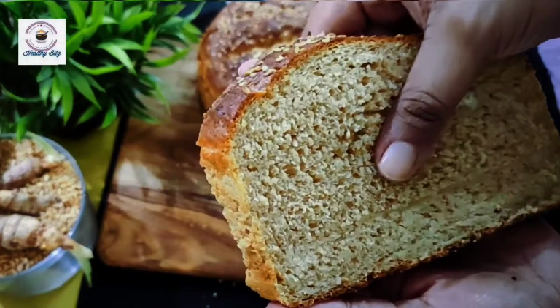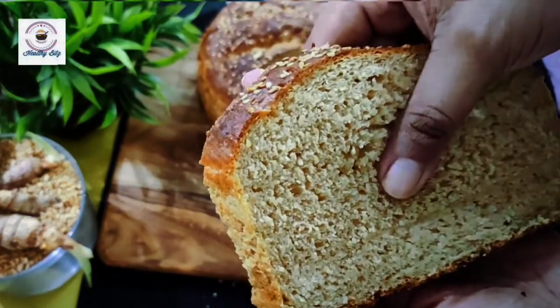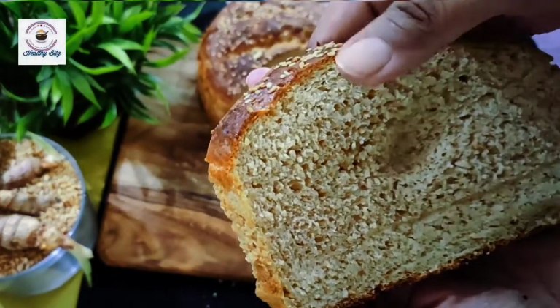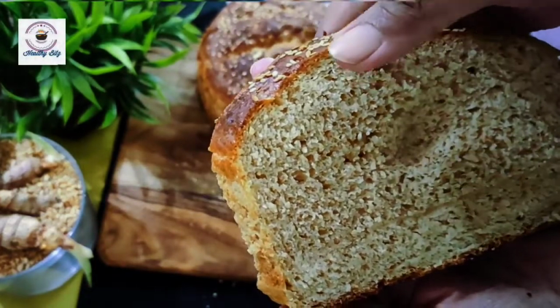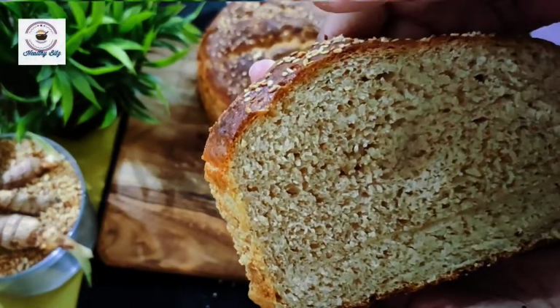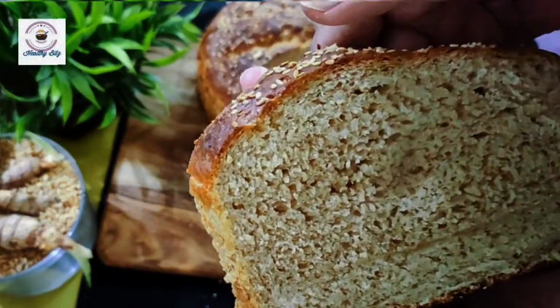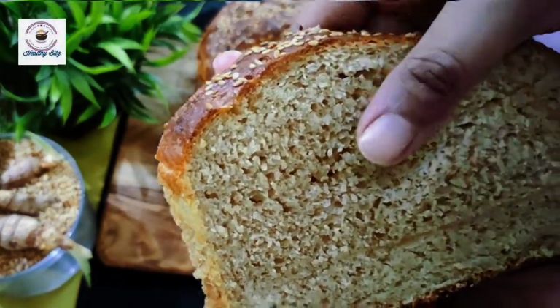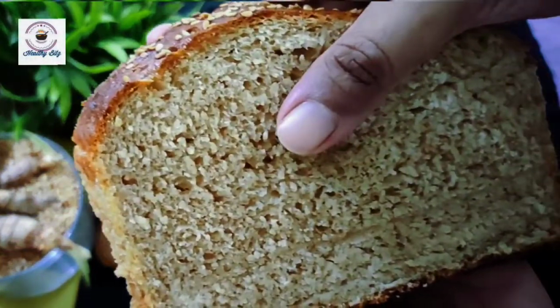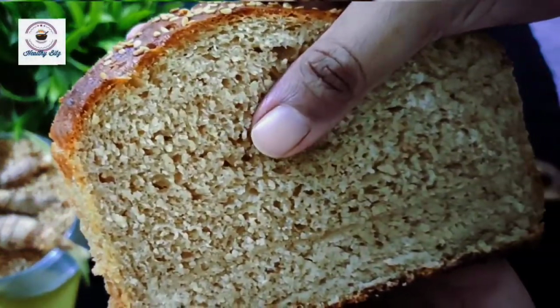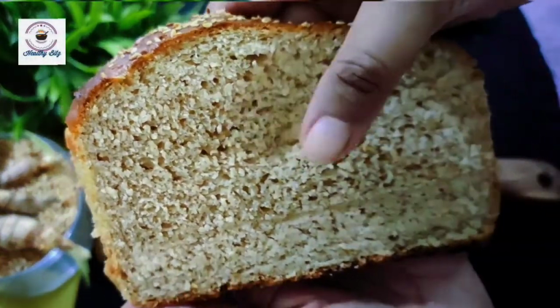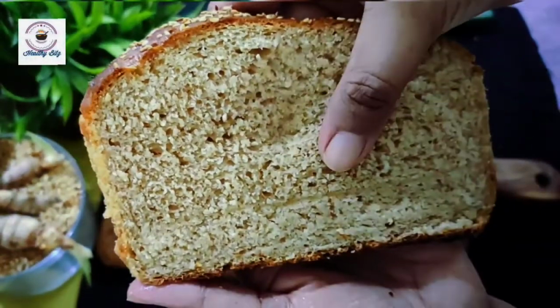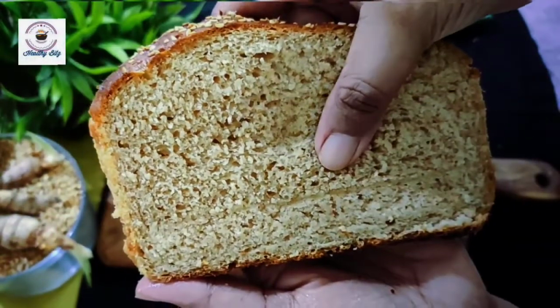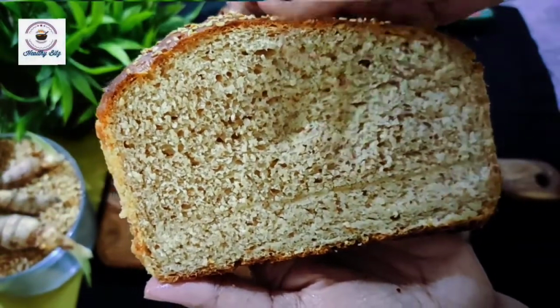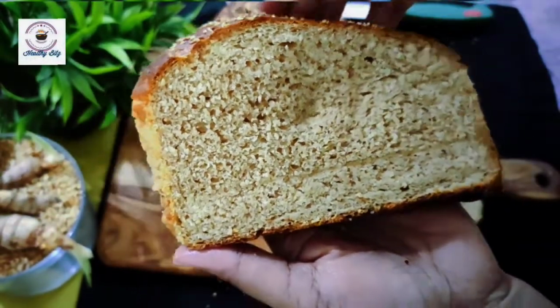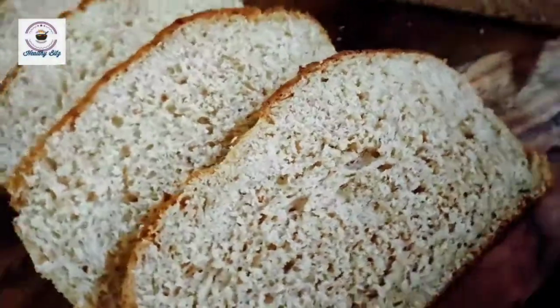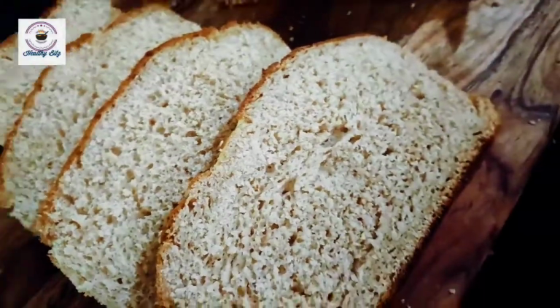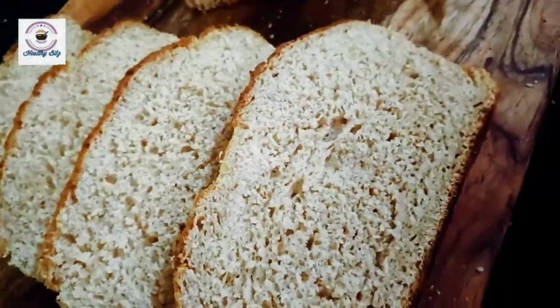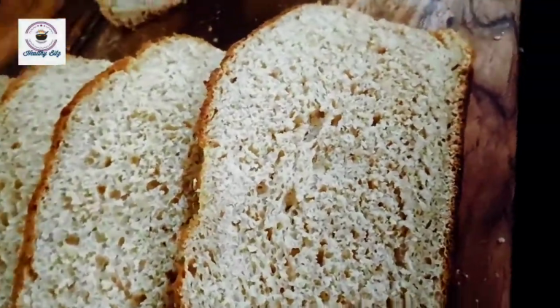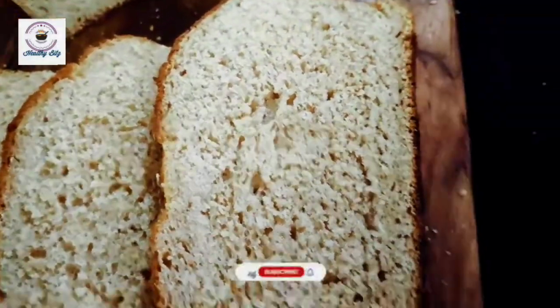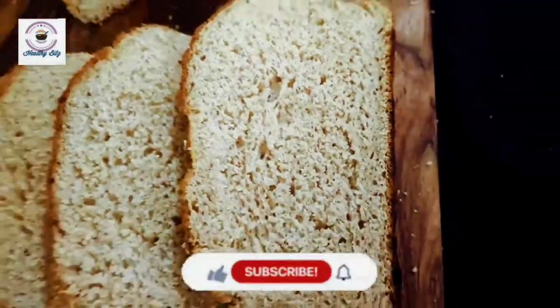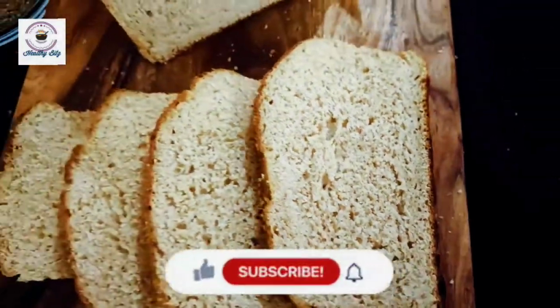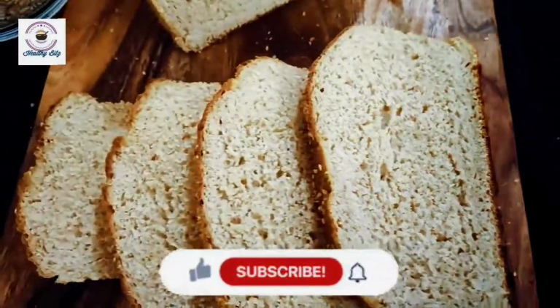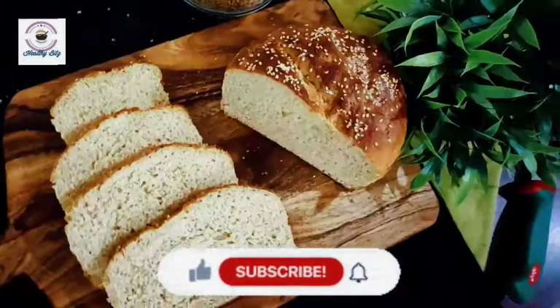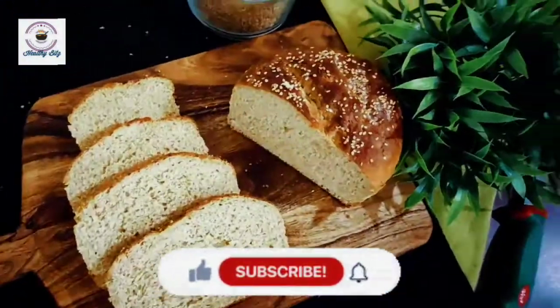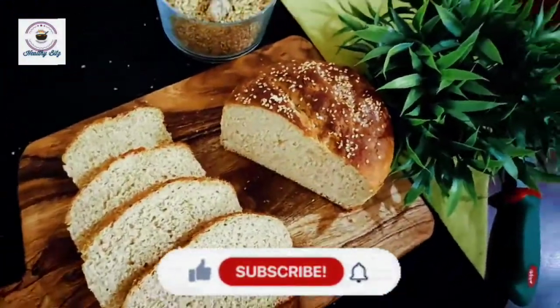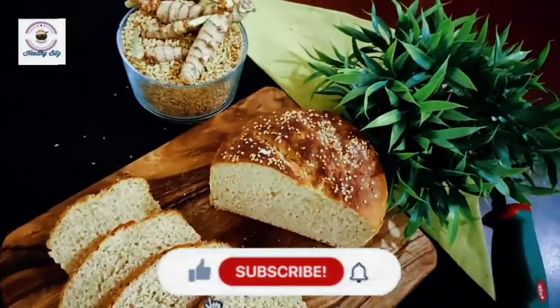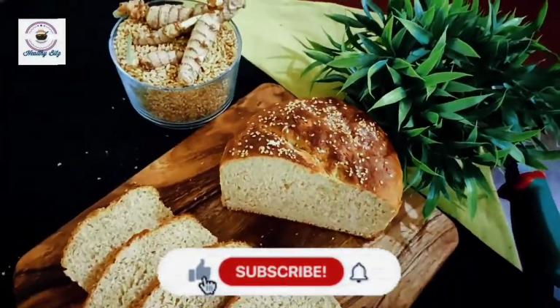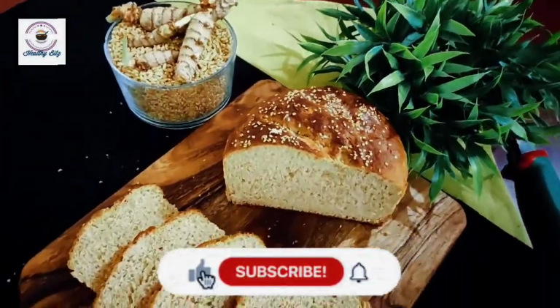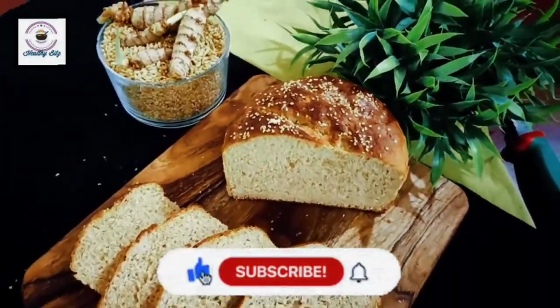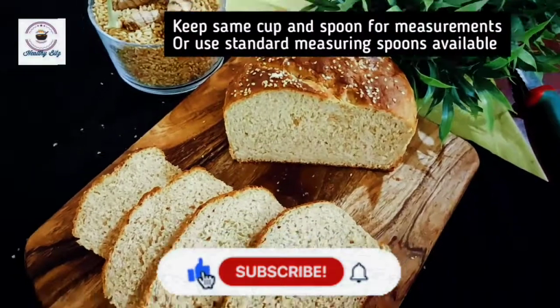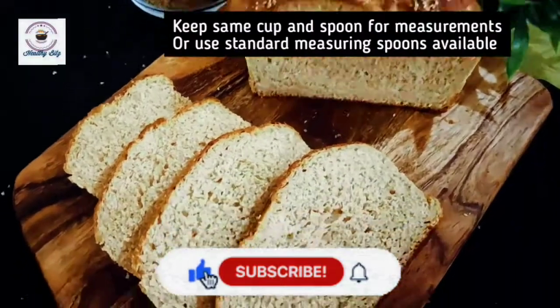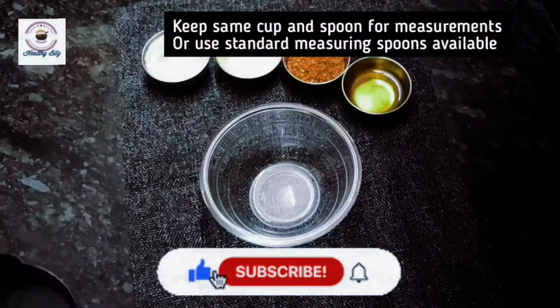If you are a beginner, it will also be a perfect bread. If you follow the tips and tricks, you will get great results. Without any chemicals, no preservatives. Let's get started.